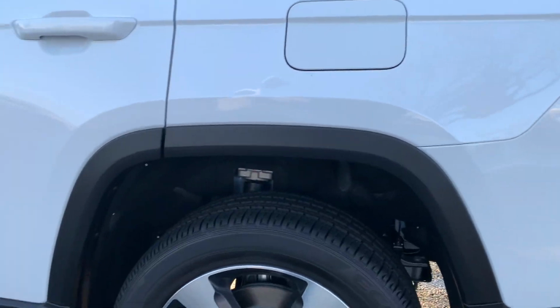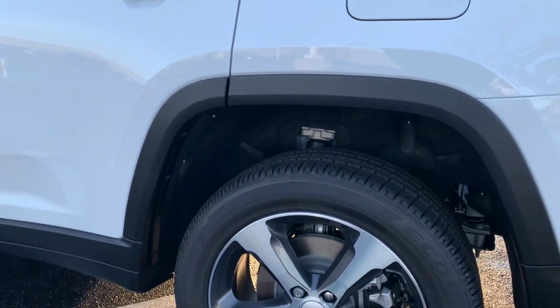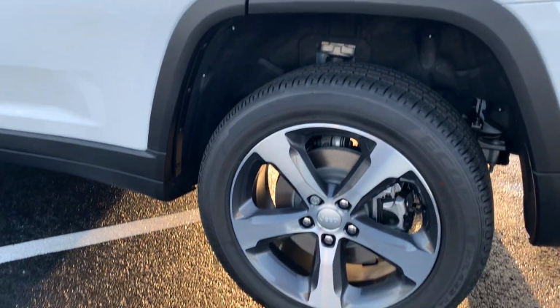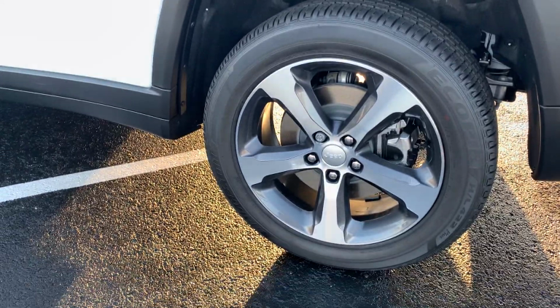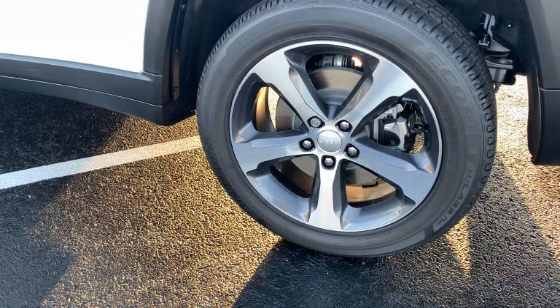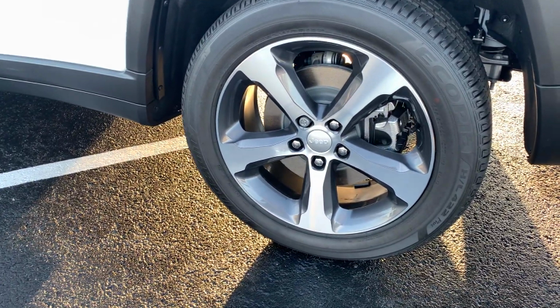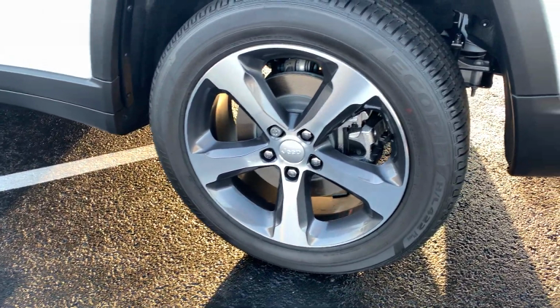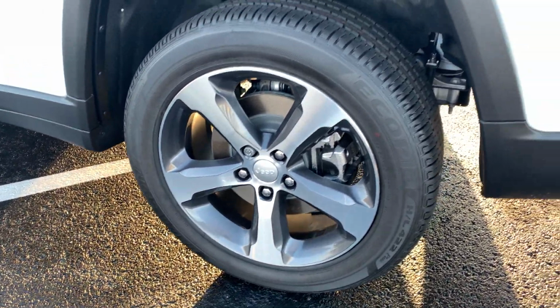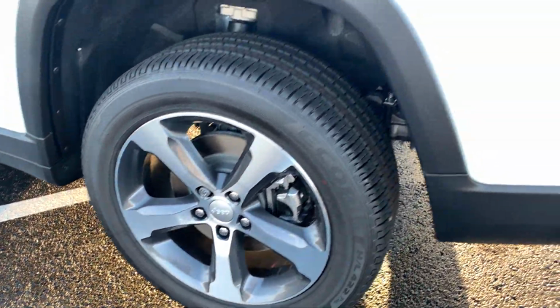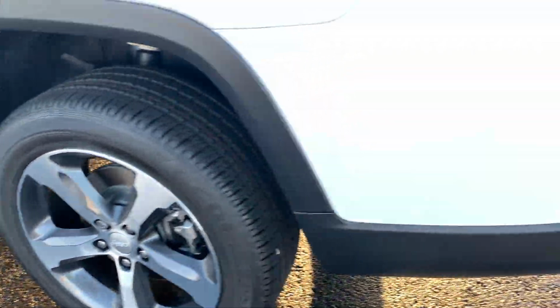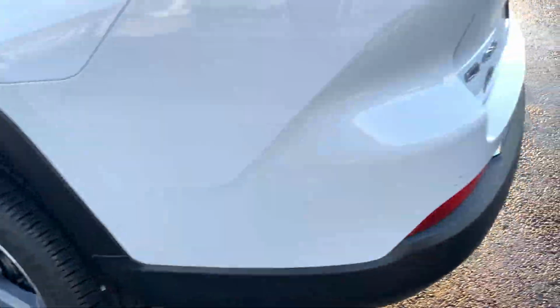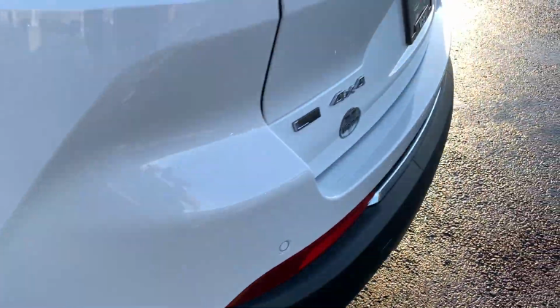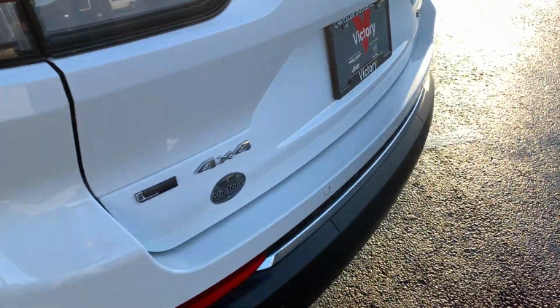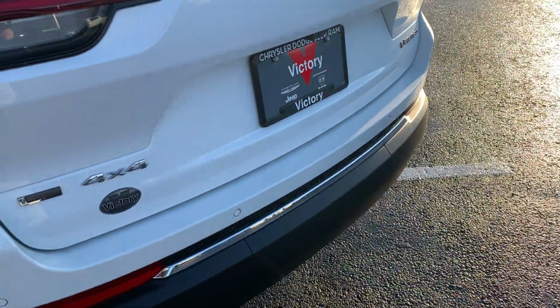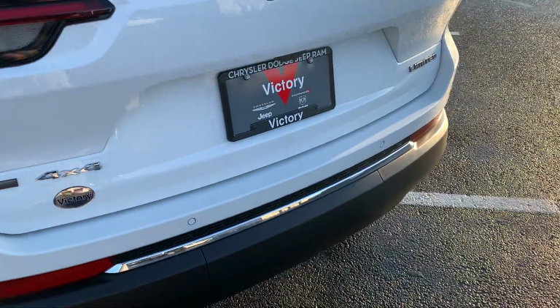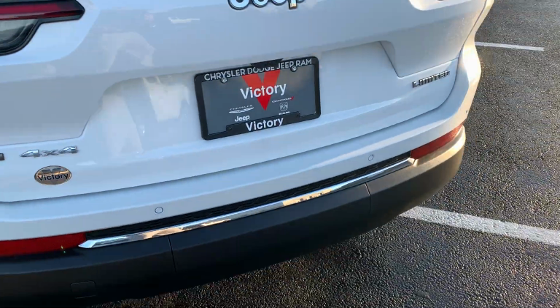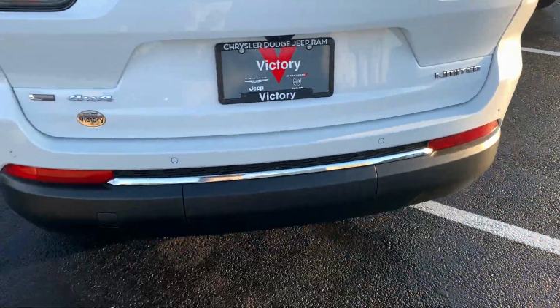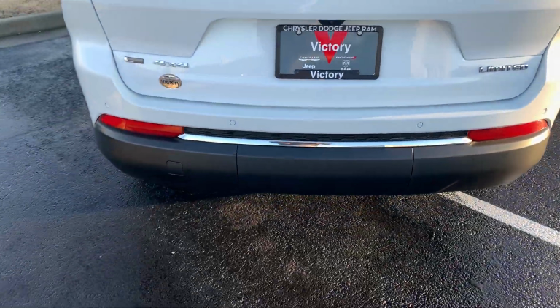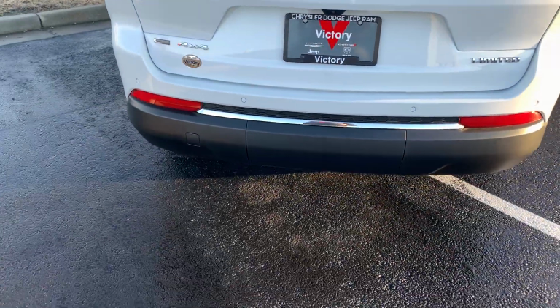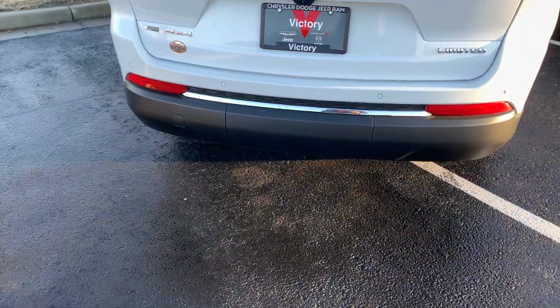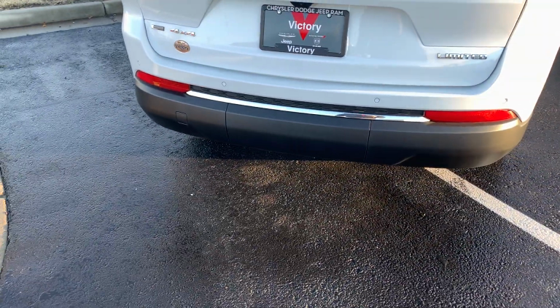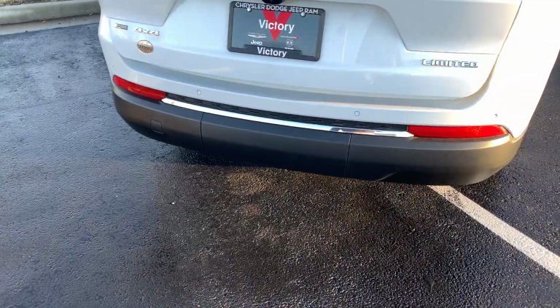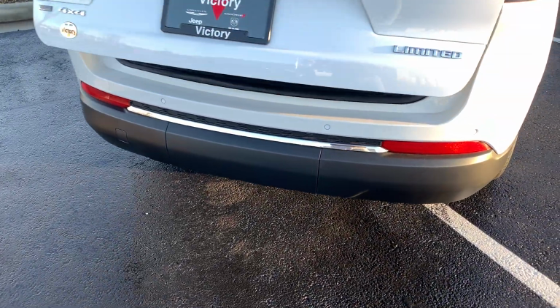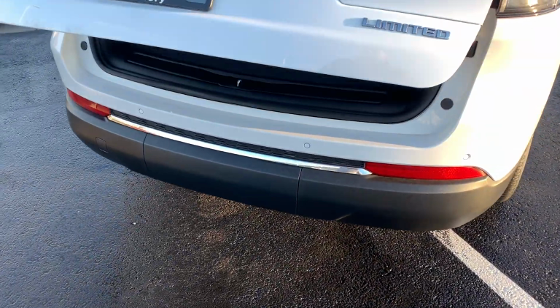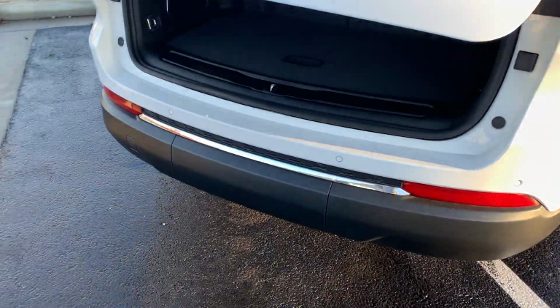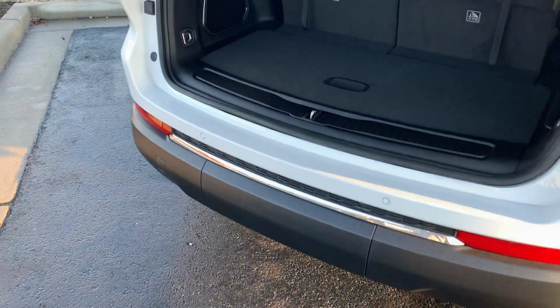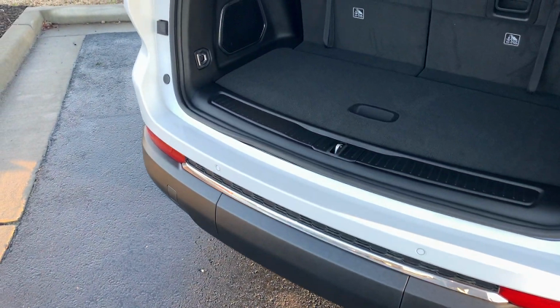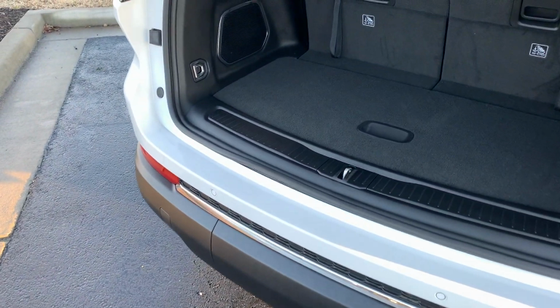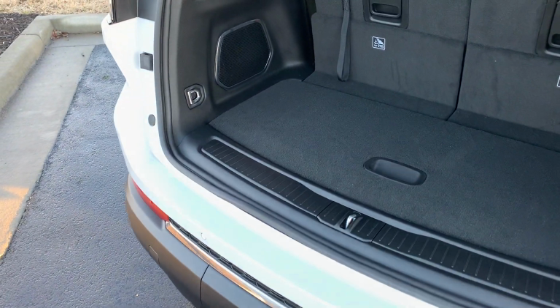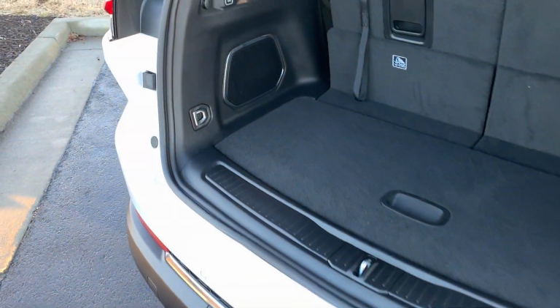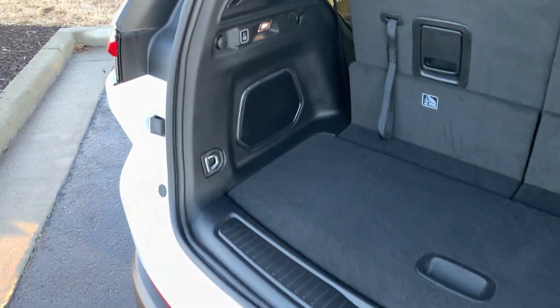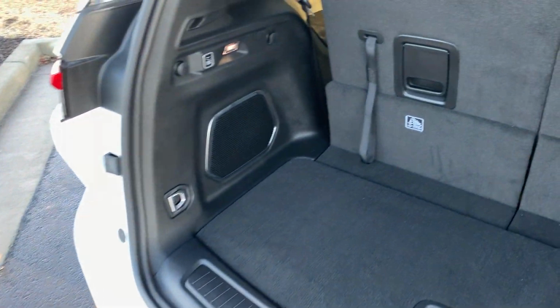It does have these beautiful five-spoke optional wheels with wheel locks — that comes on every vehicle from Victory CDJR here in Kansas City, Kansas, out in the Legends. Power liftgate. As I mentioned, four-wheel drive on this guy, and this is the third-row model.